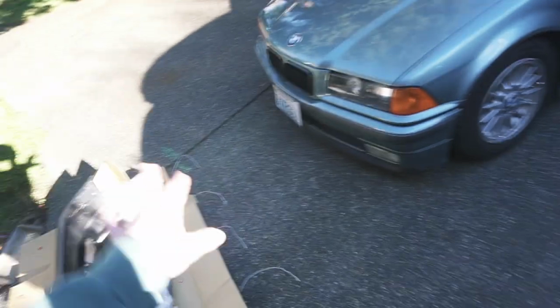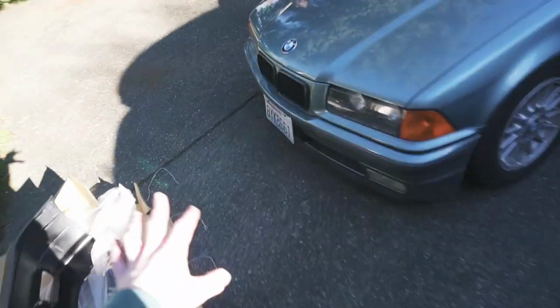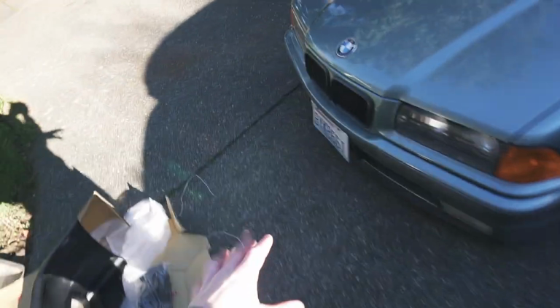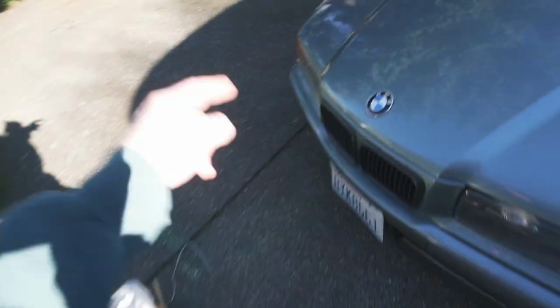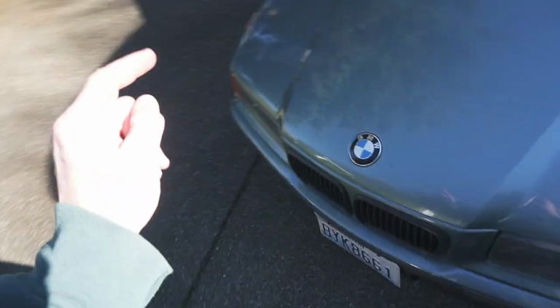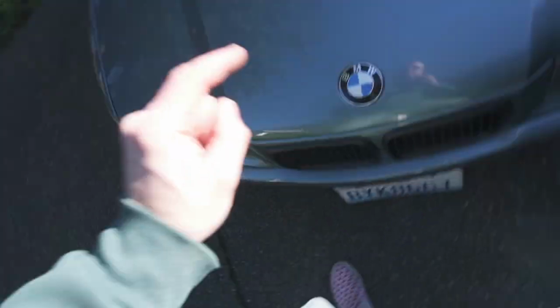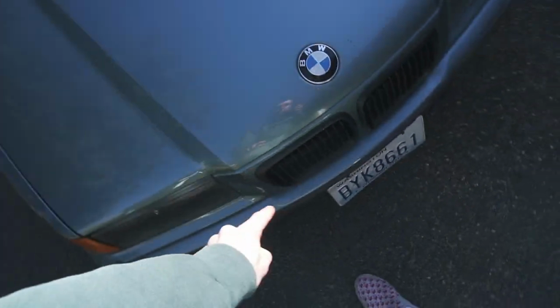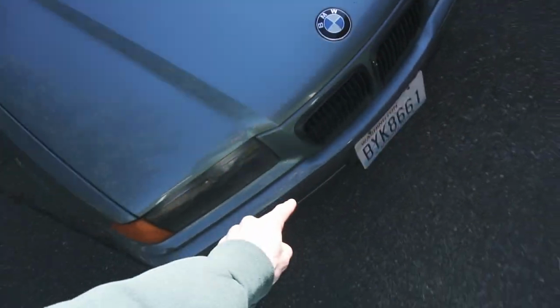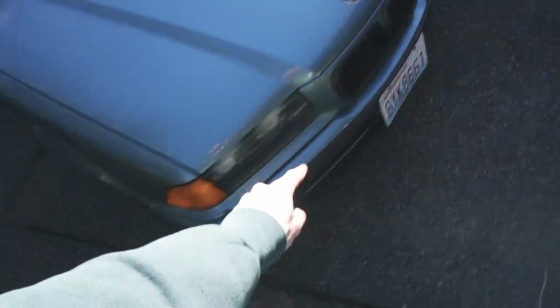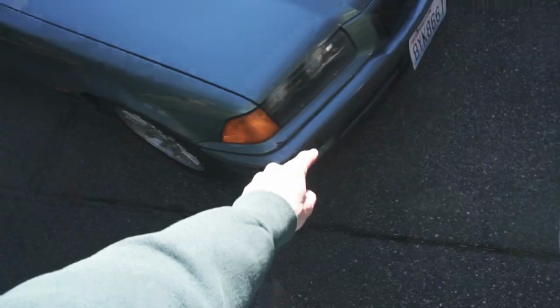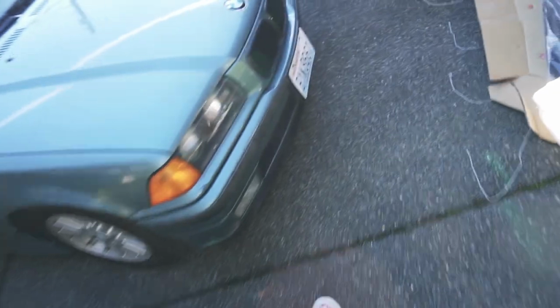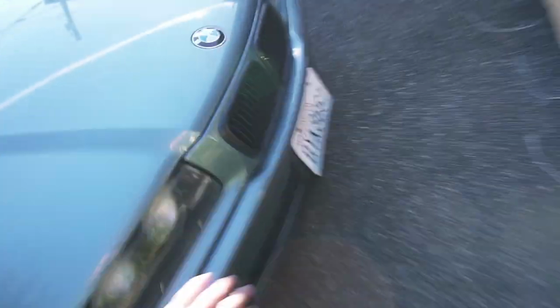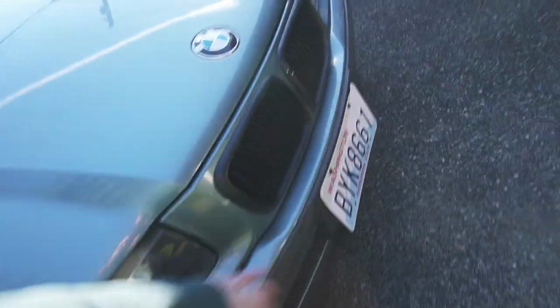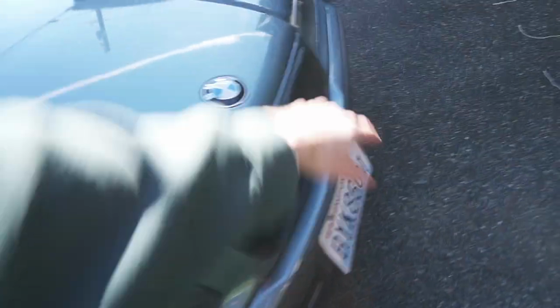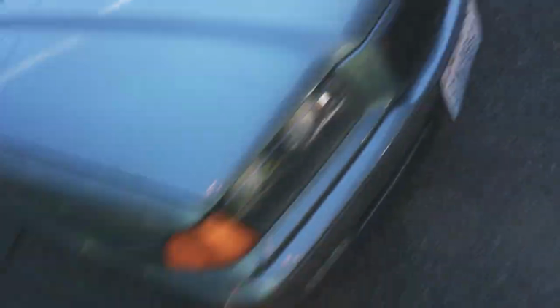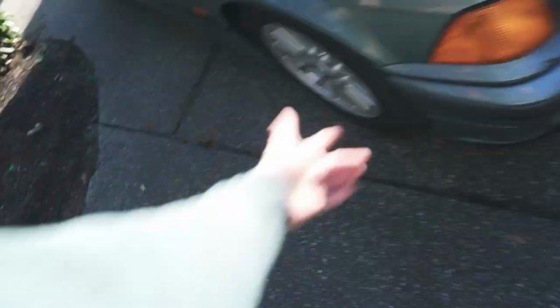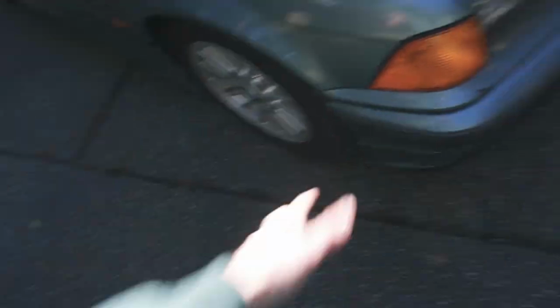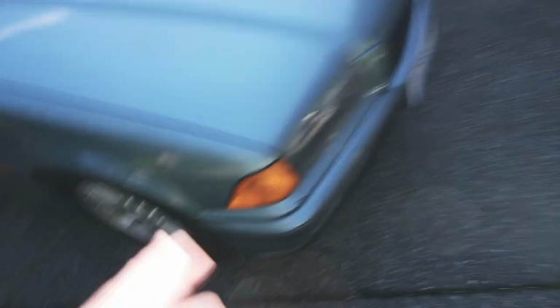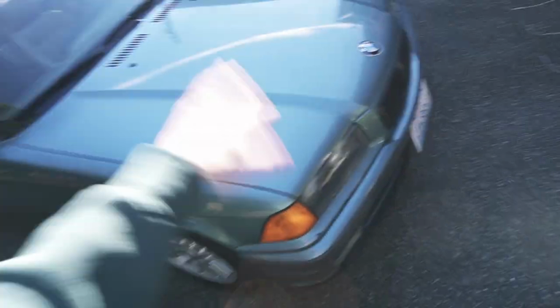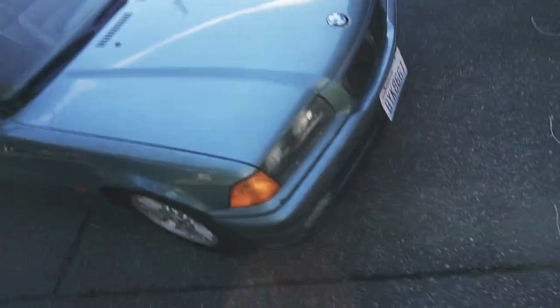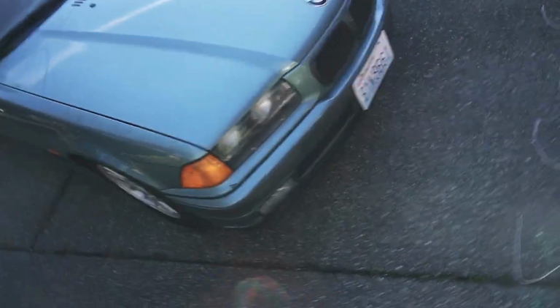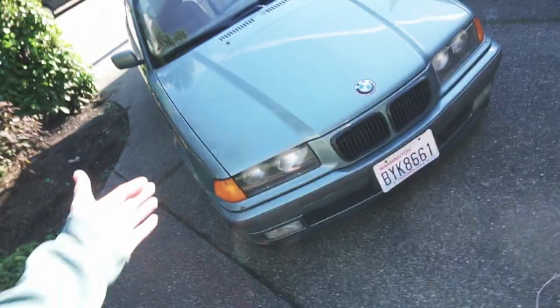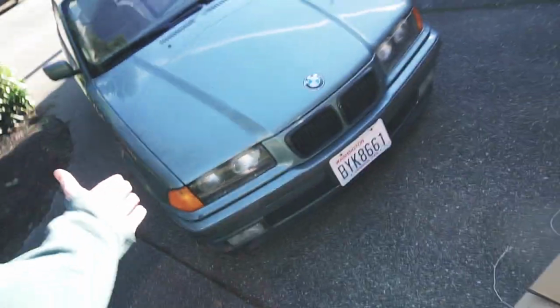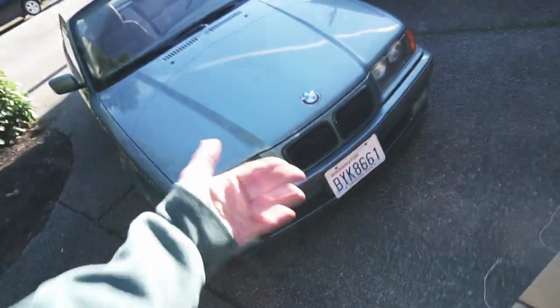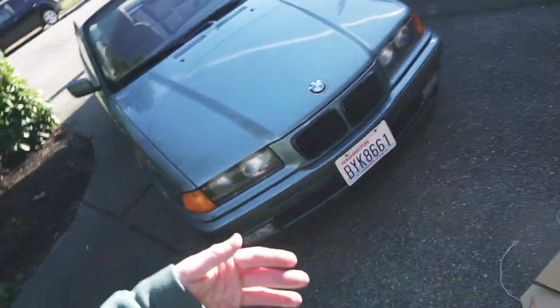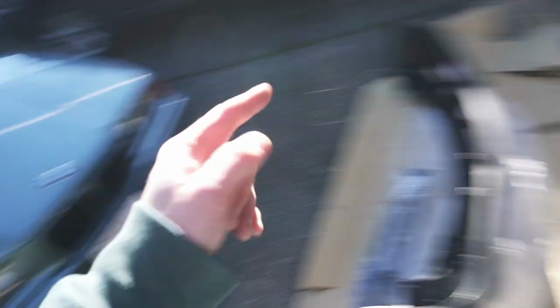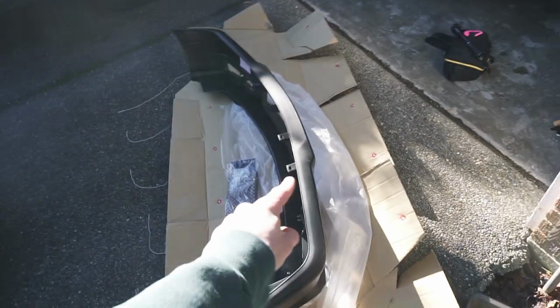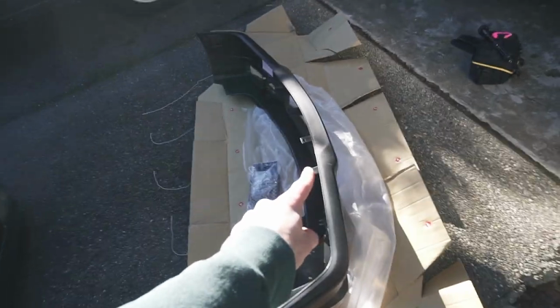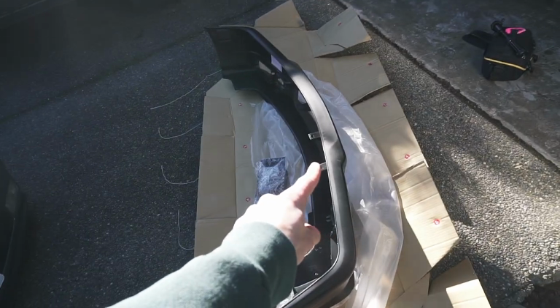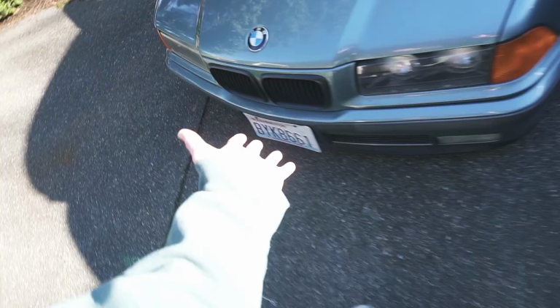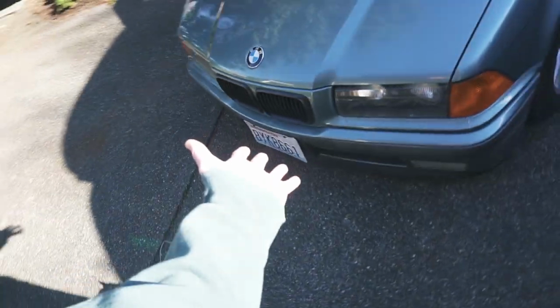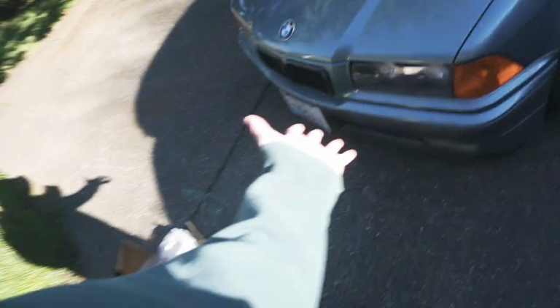Before we go any further, I've got to get this OEM bumper off. I believe it's a couple bolts here and in the back. I'll figure it out, but we've got to get that off before we can test fit the new one. Hoping for the best.